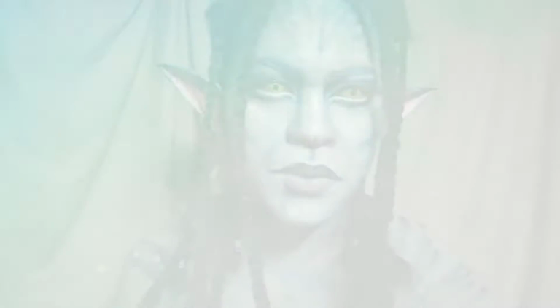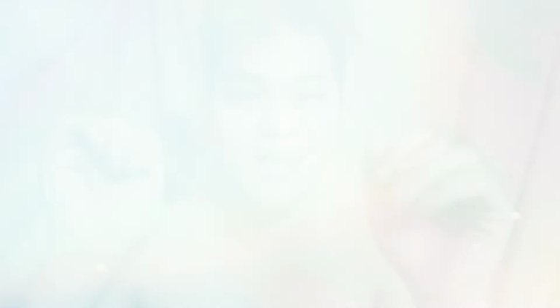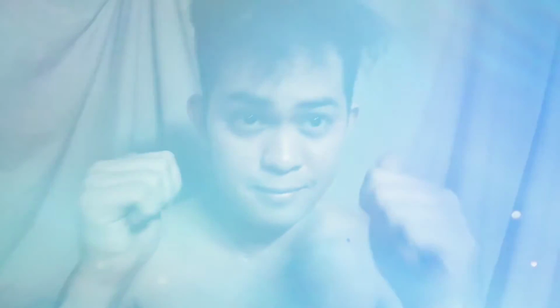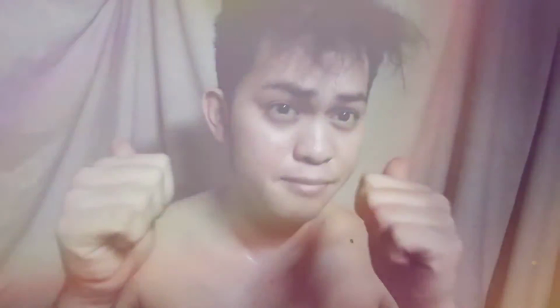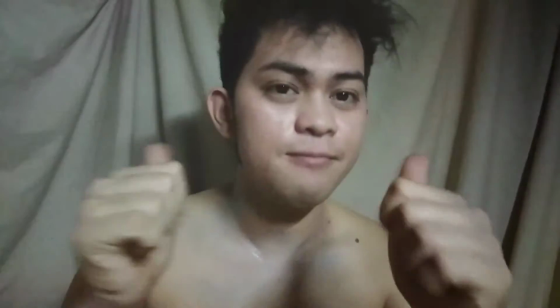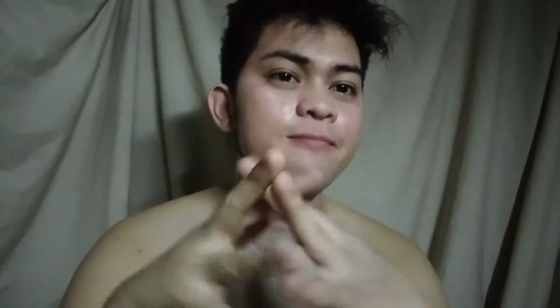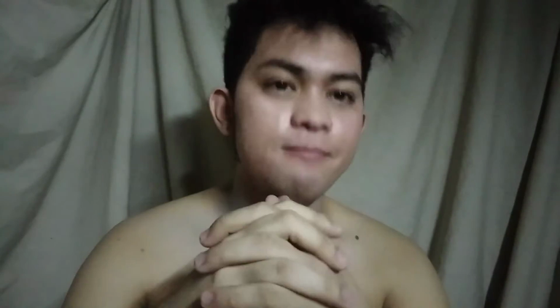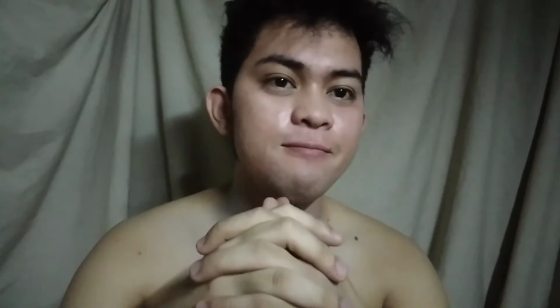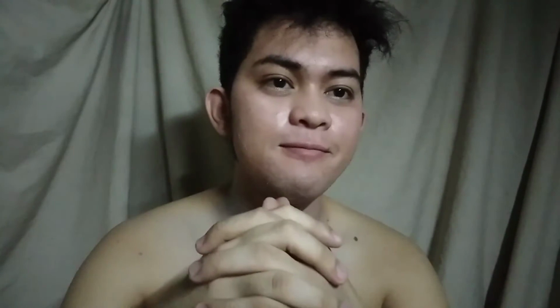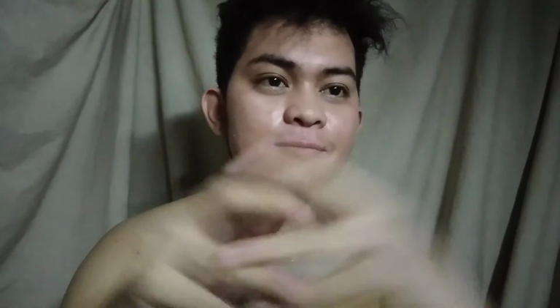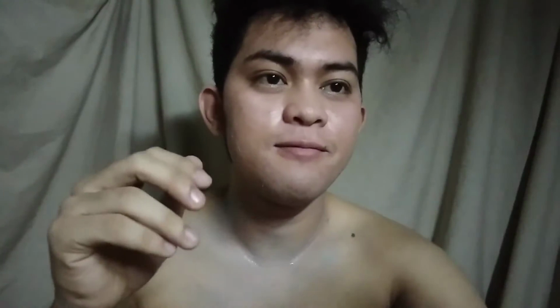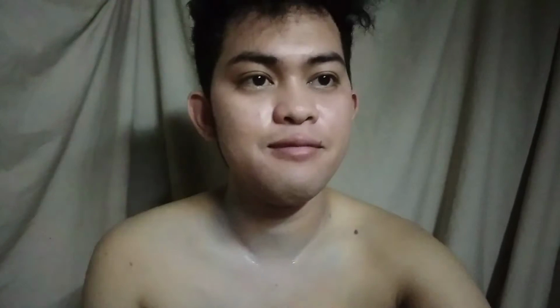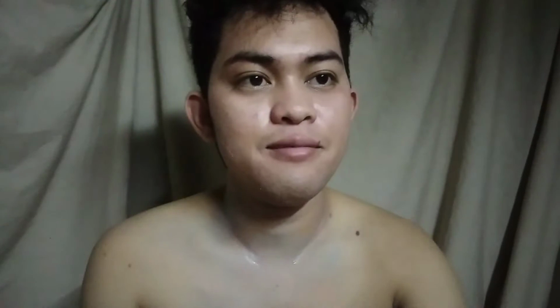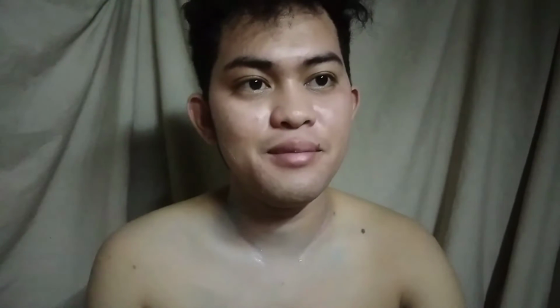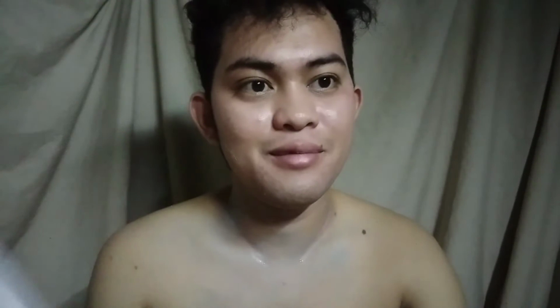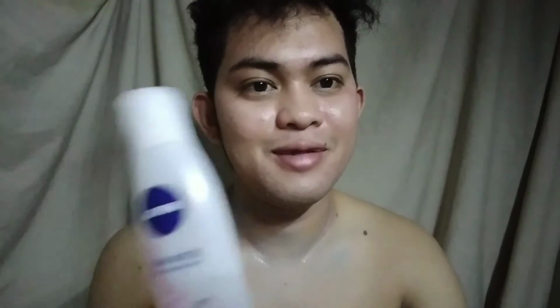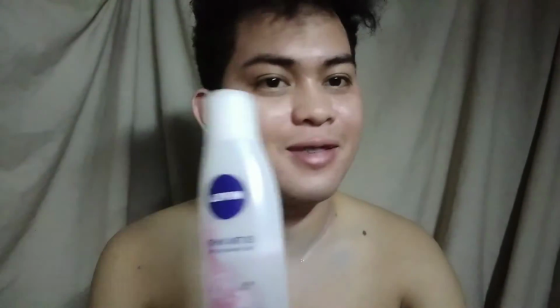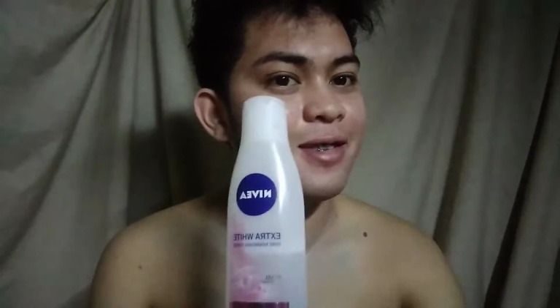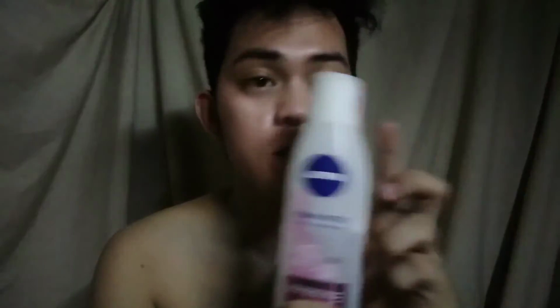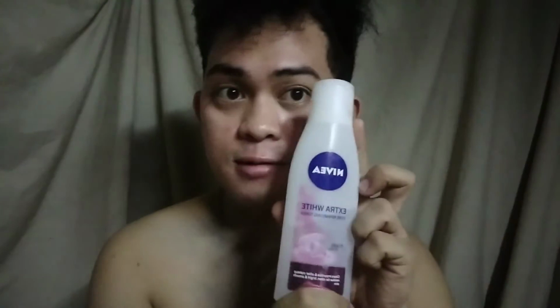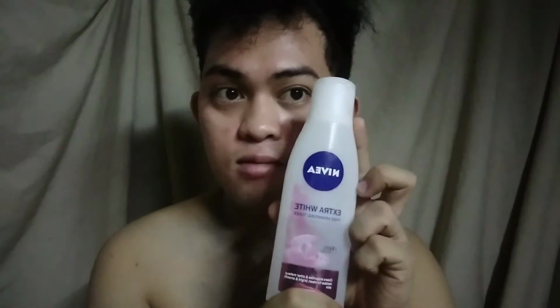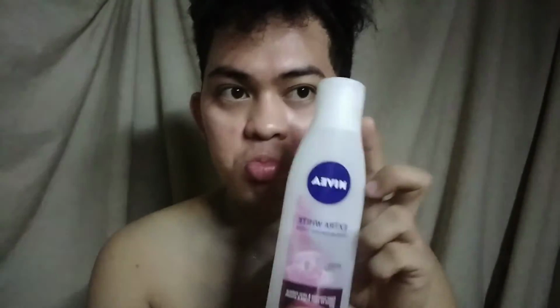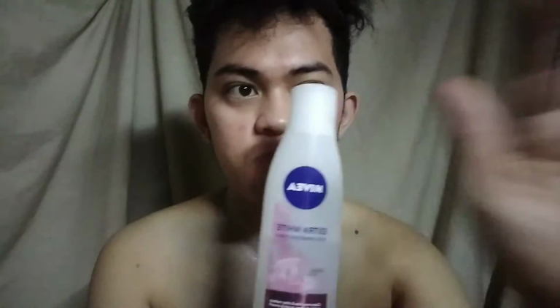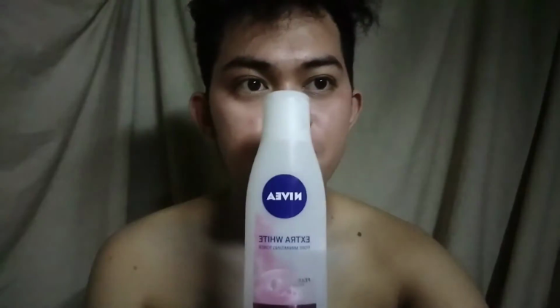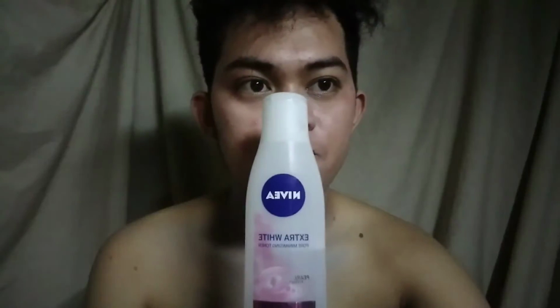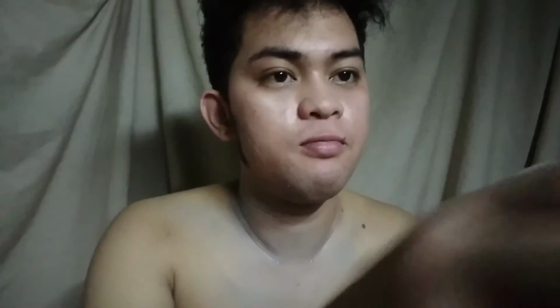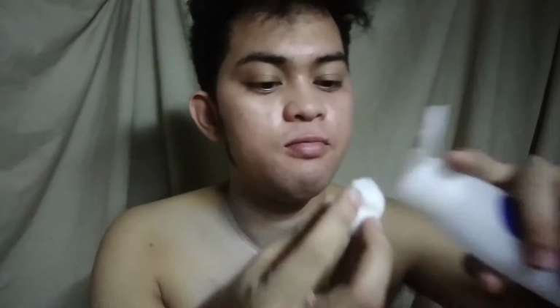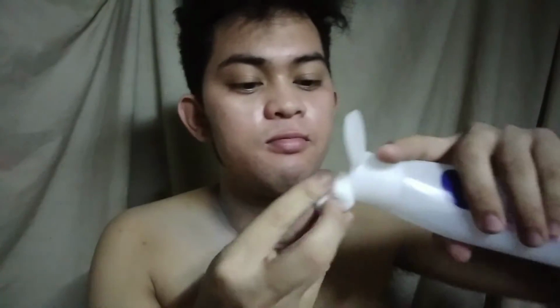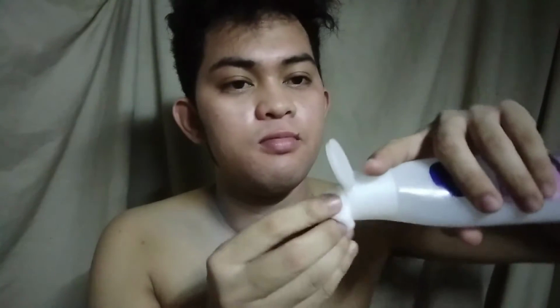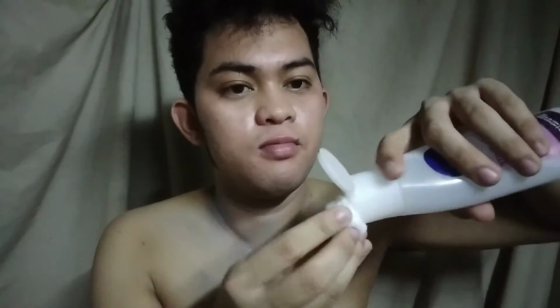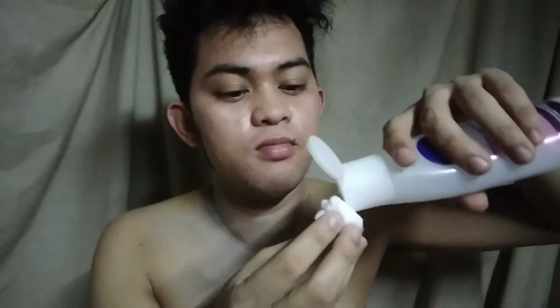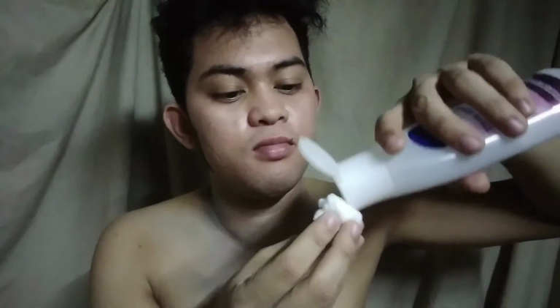Hi! Welcome back to my channel! The first thing we can do is to cleanse the face using a cleanser or toner.